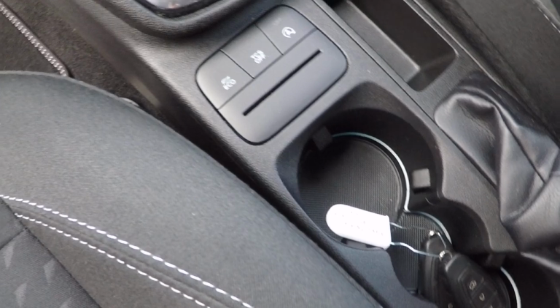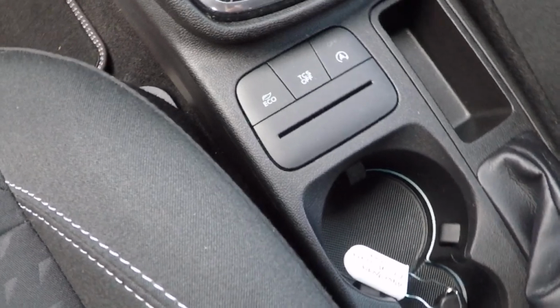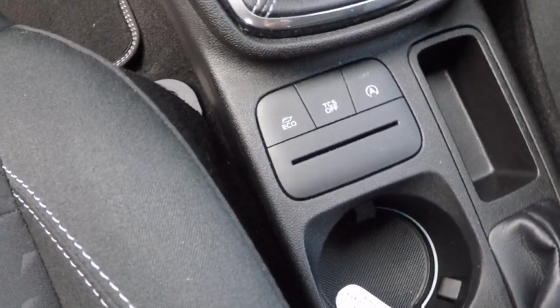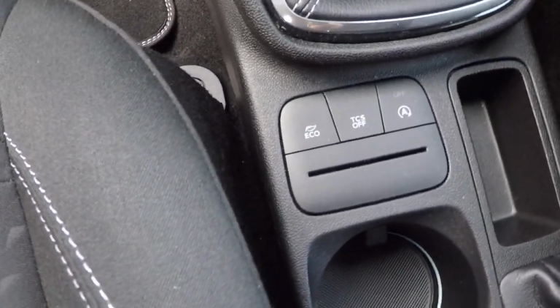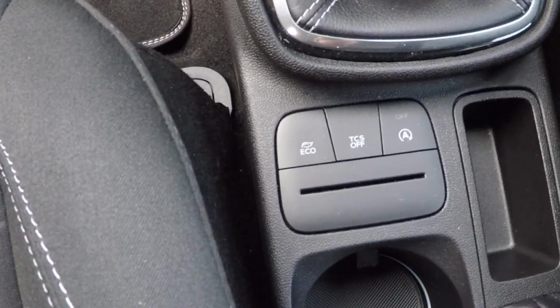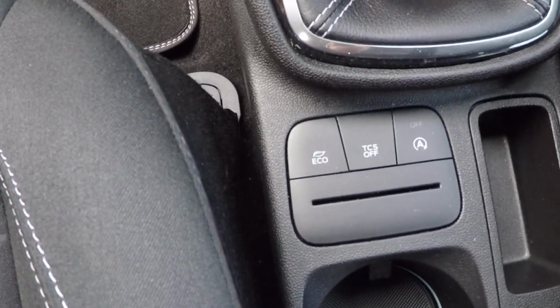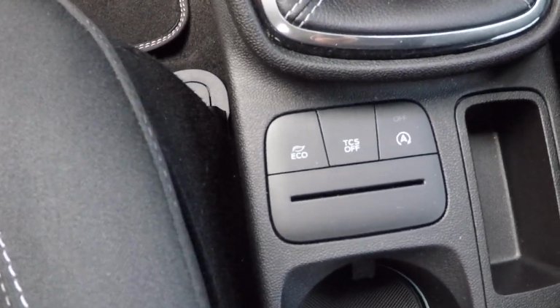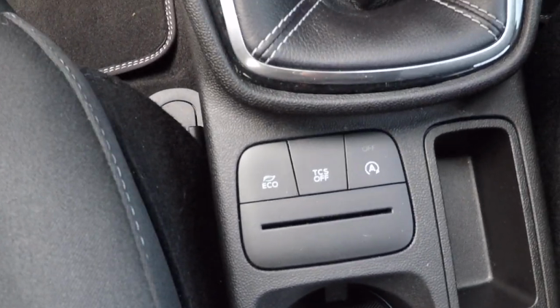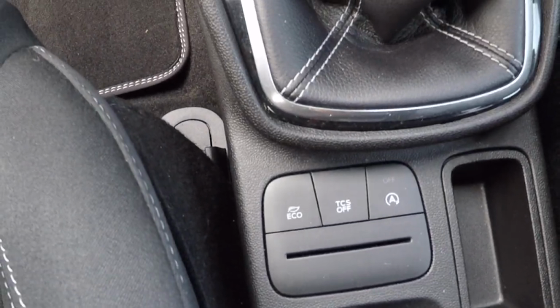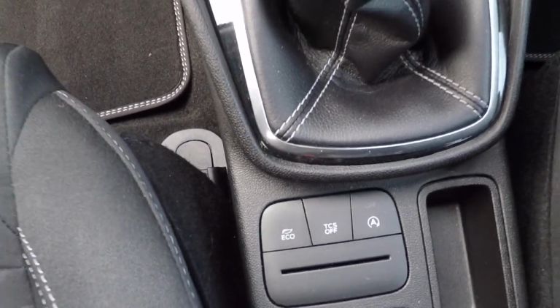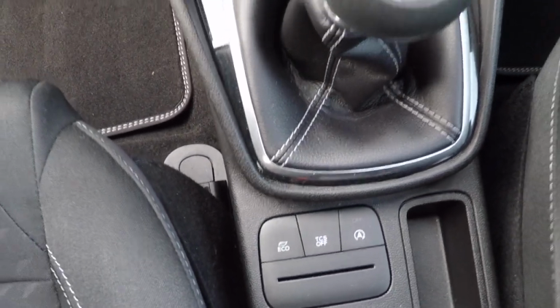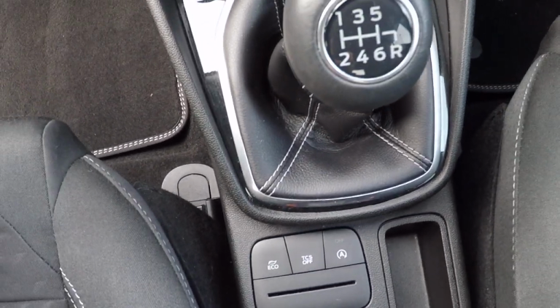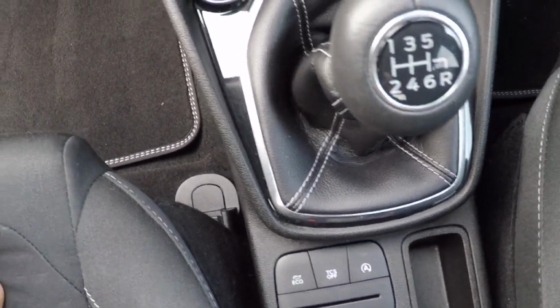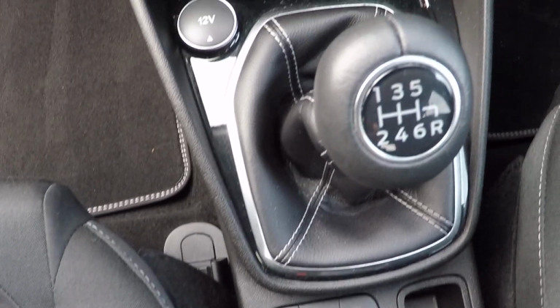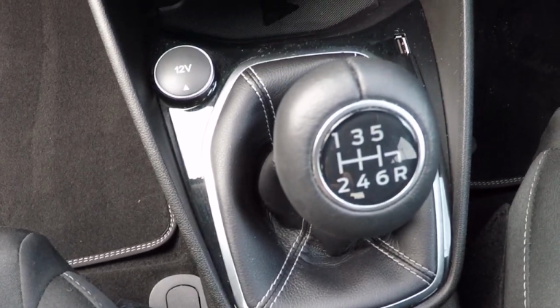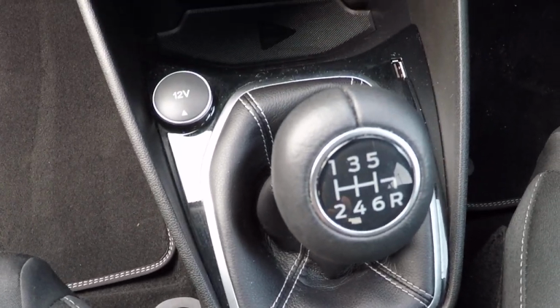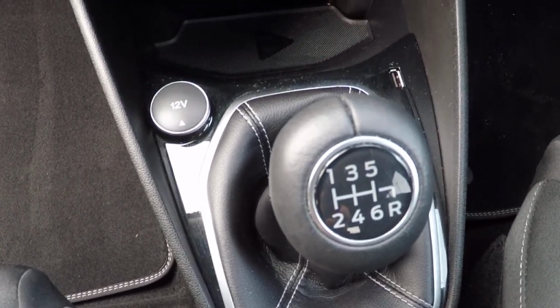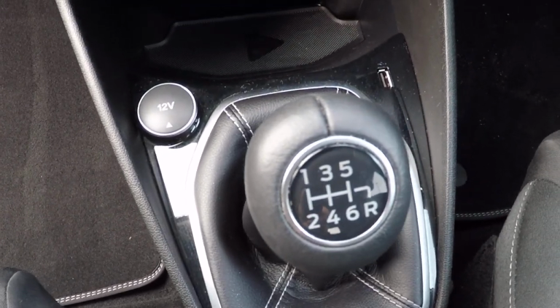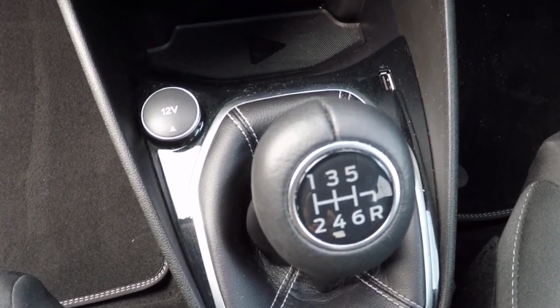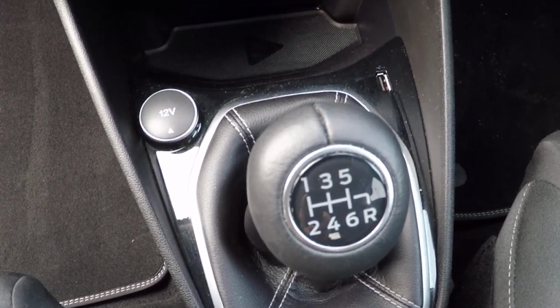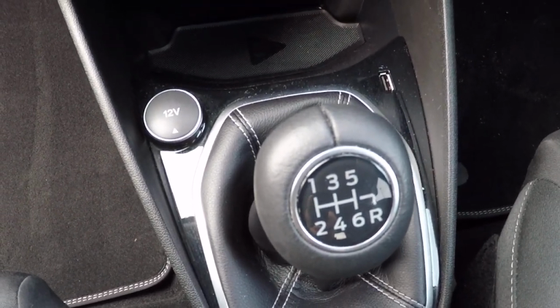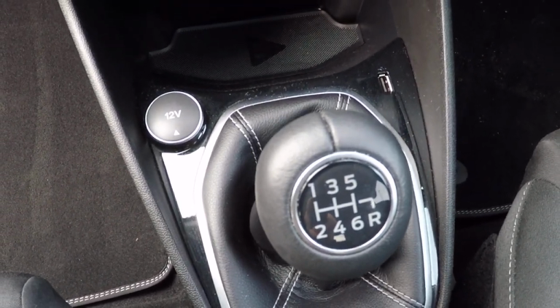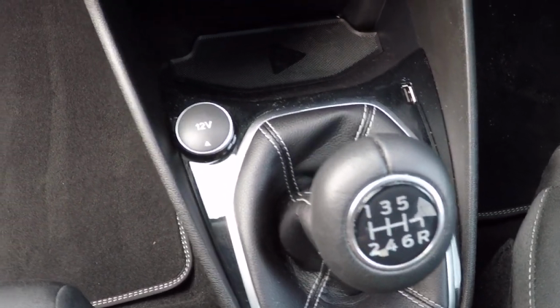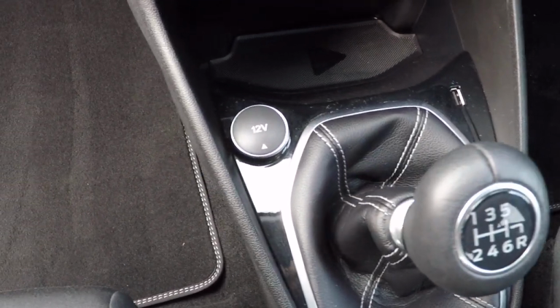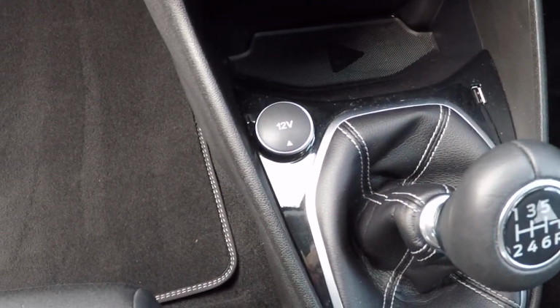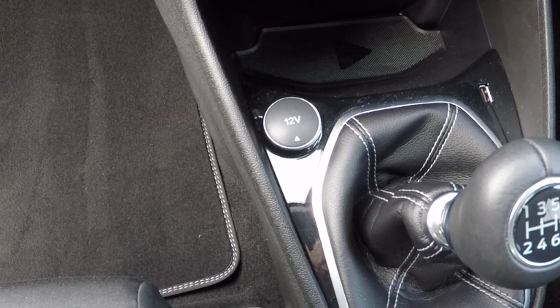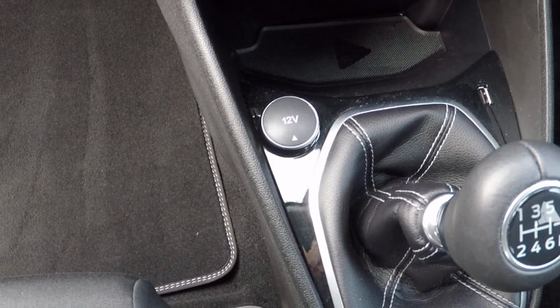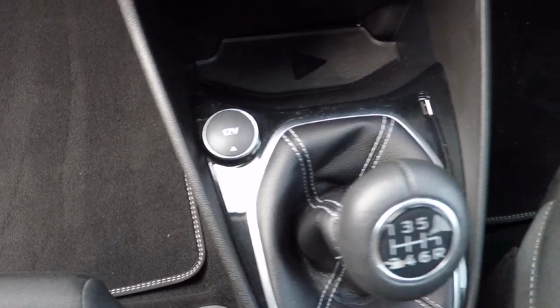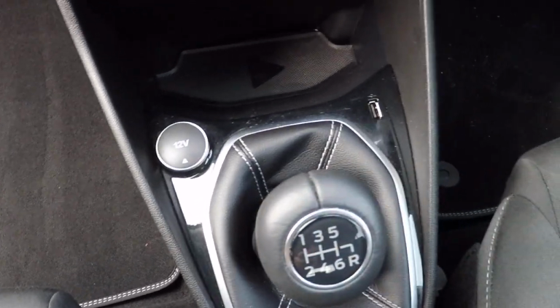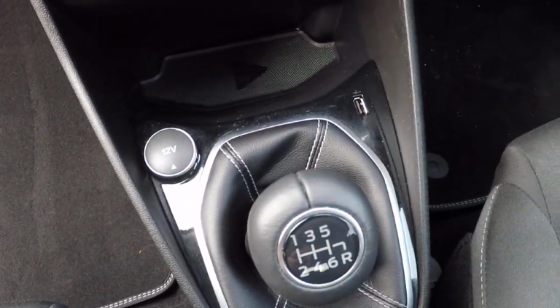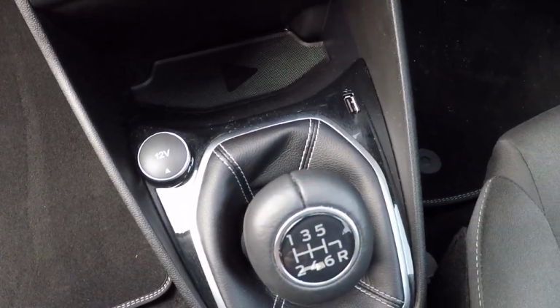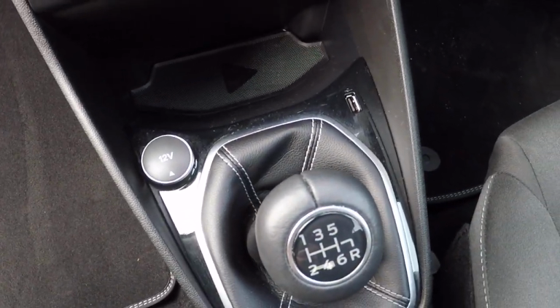Two keys with every Perry's car — that's our minimum standard. We've got Eco Settings Control, Traction Control Settings and Auto Stop Start Function Control. Six speed gearbox, great fuel economy, 12 volt power supply and USB connectivity.